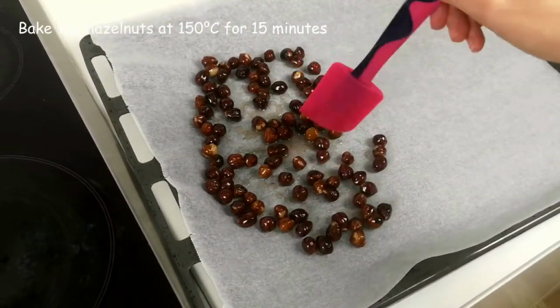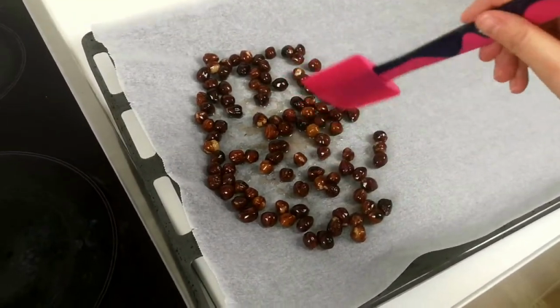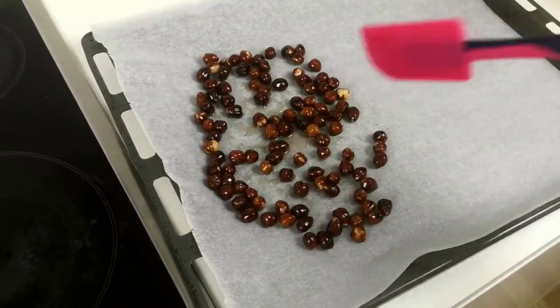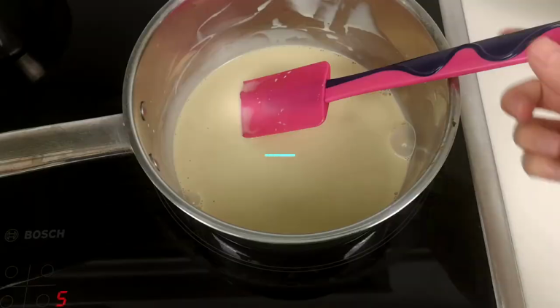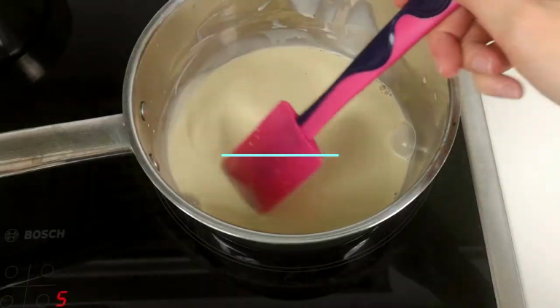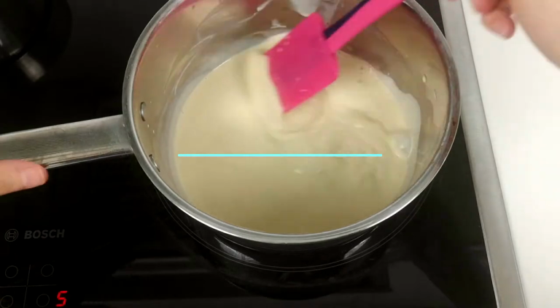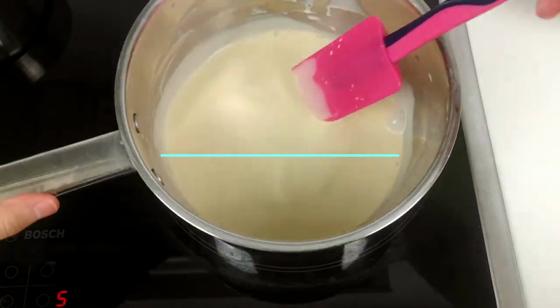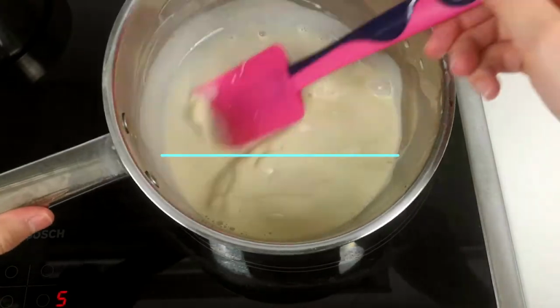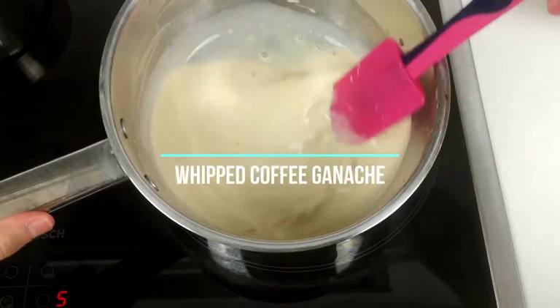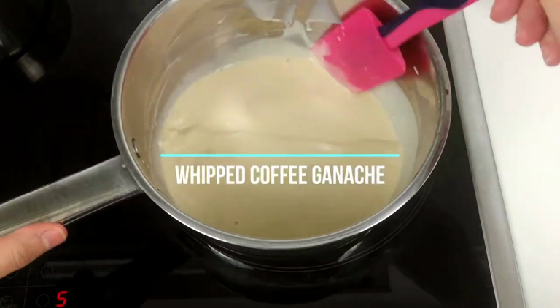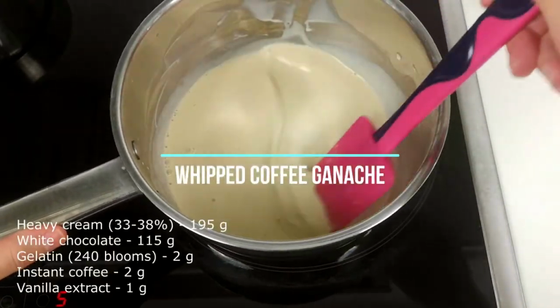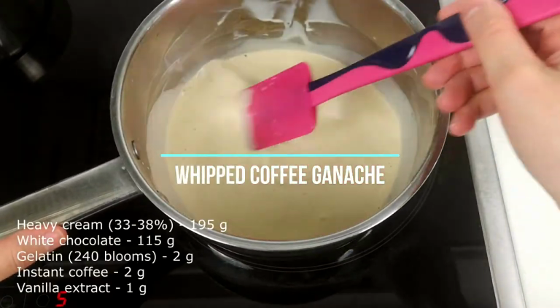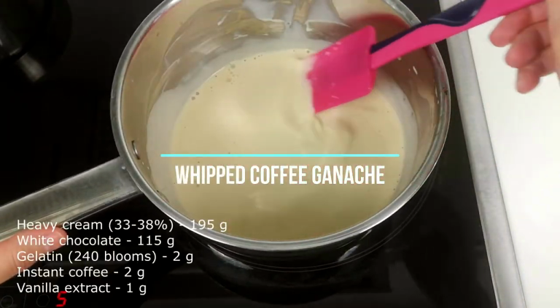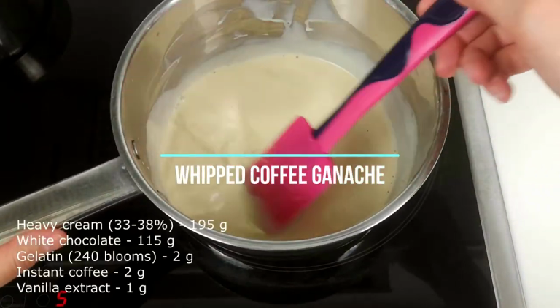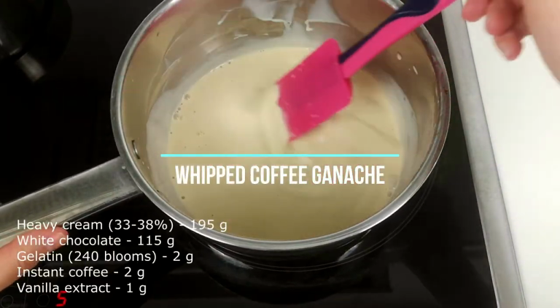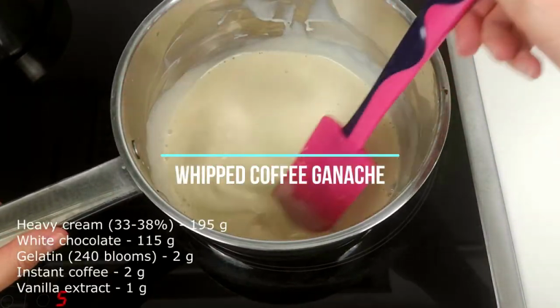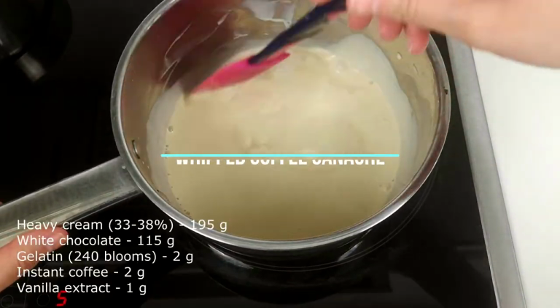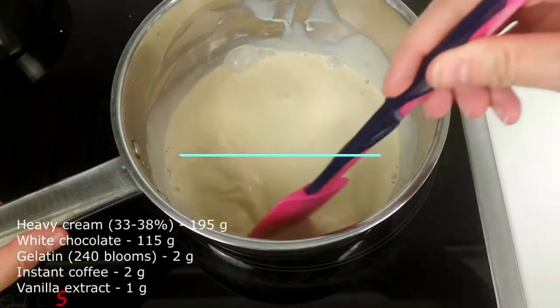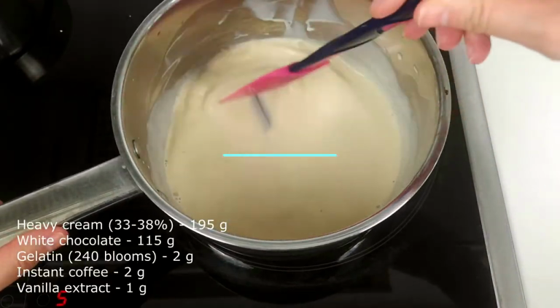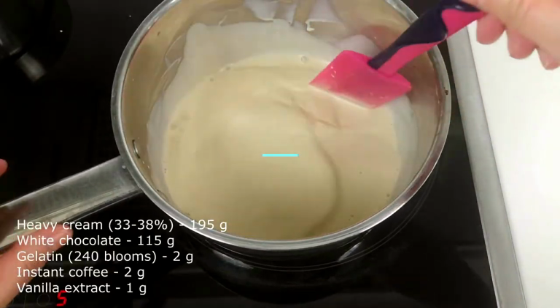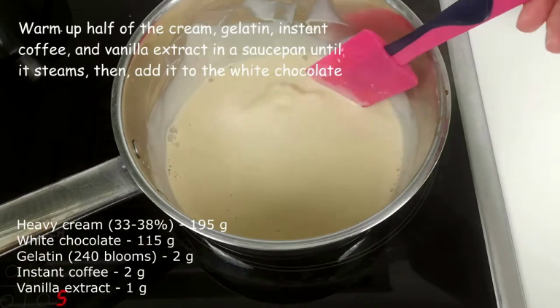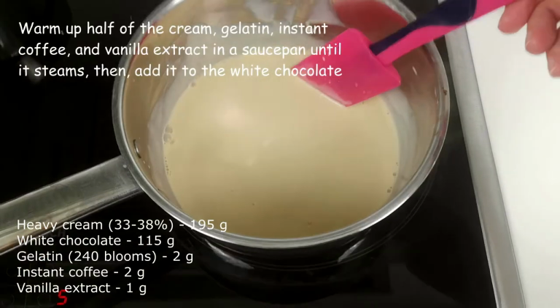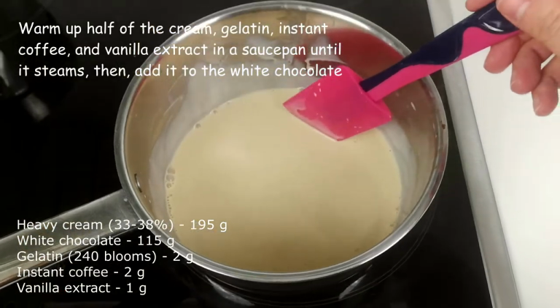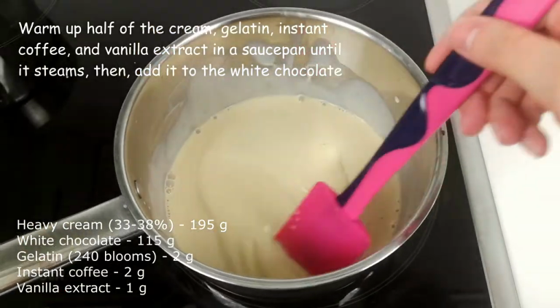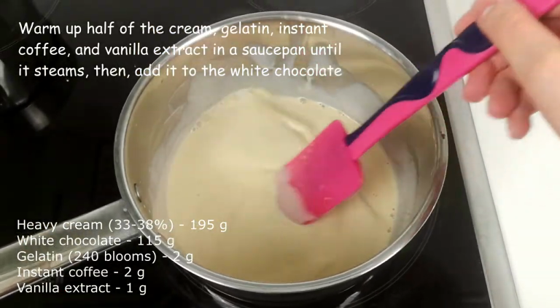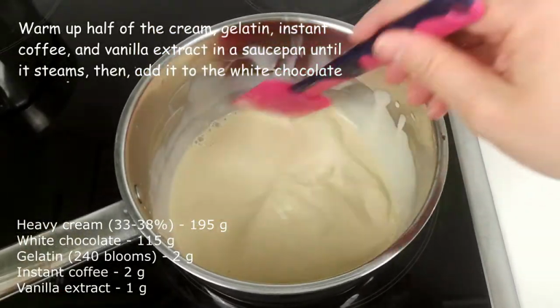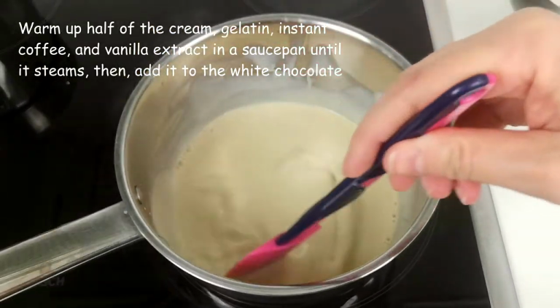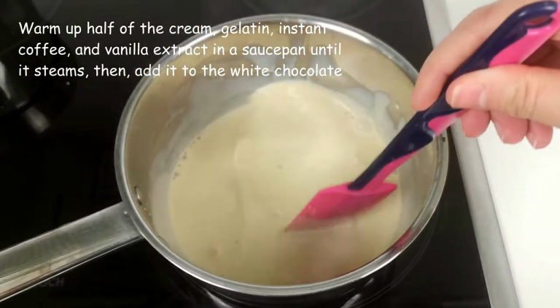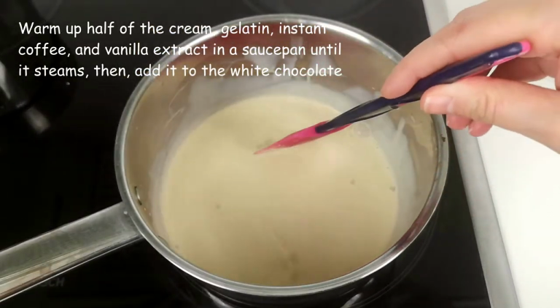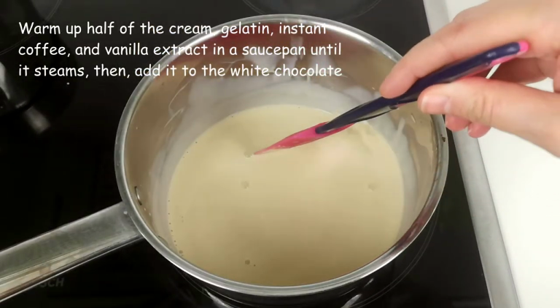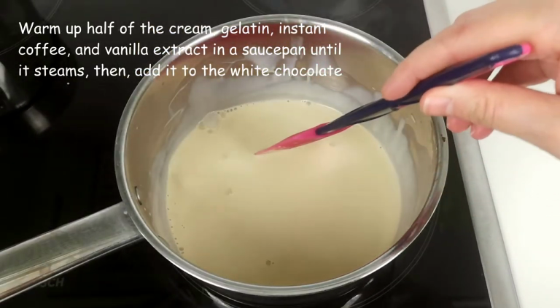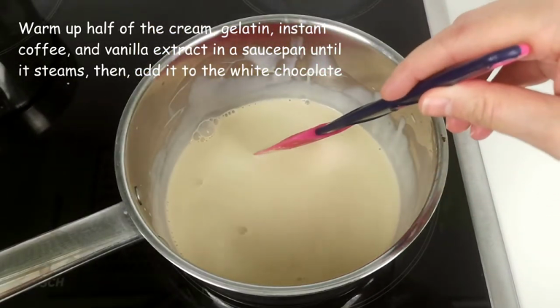On to the next step: preparing the whipped coffee ganache. Here I have already warmed up half of the cream, gelatine, instant coffee, and vanilla extract in a saucepan until it steams.